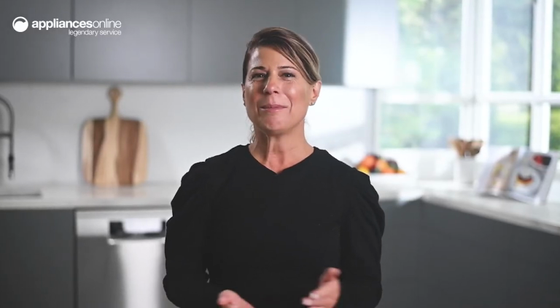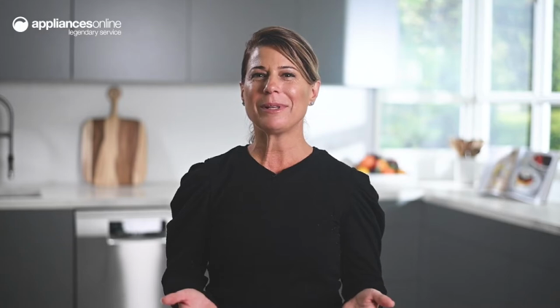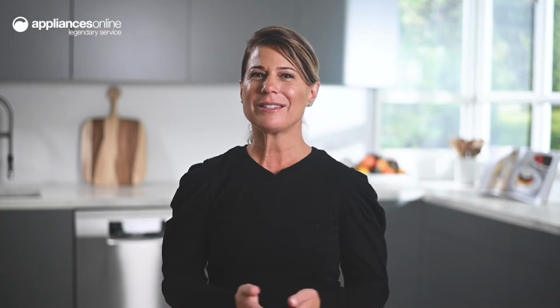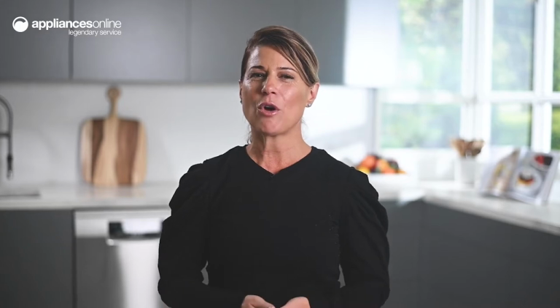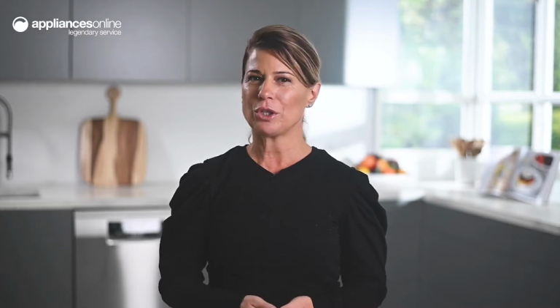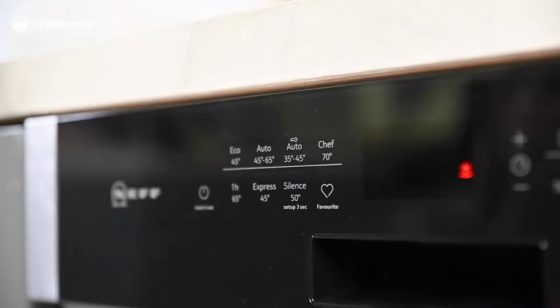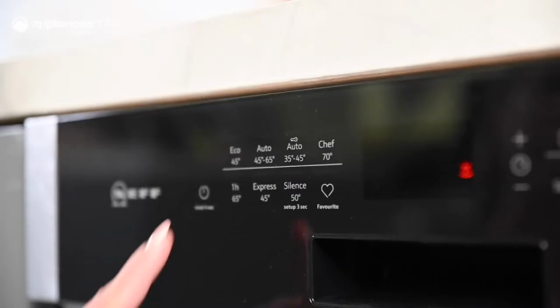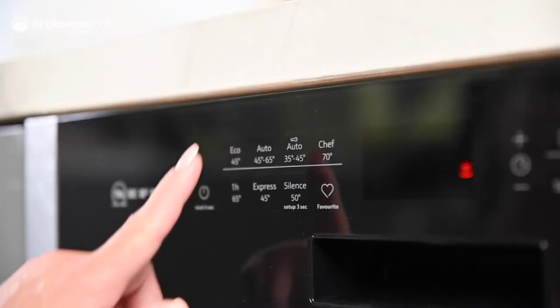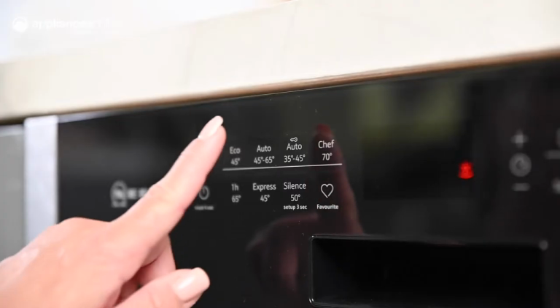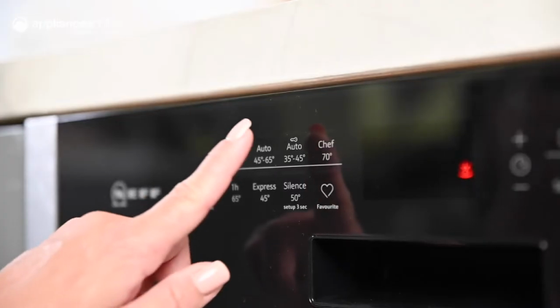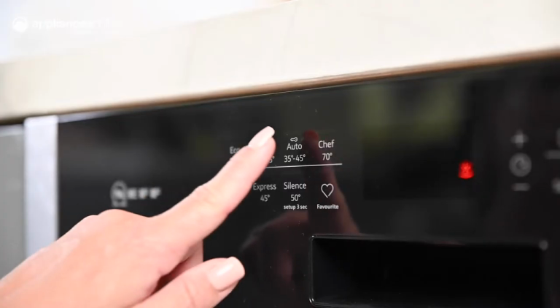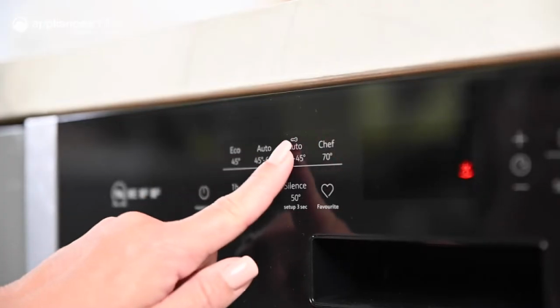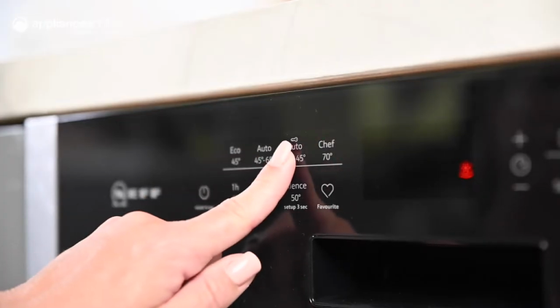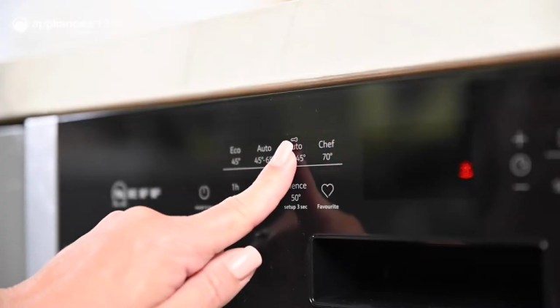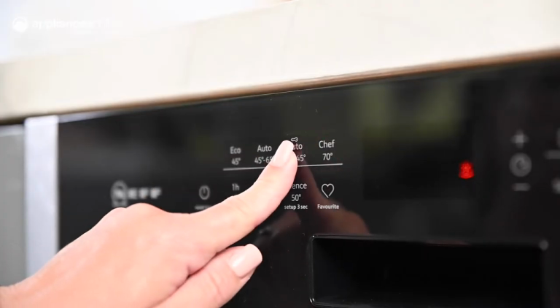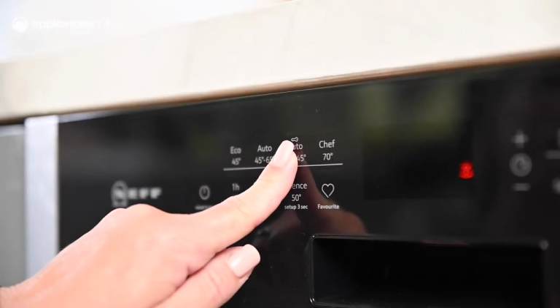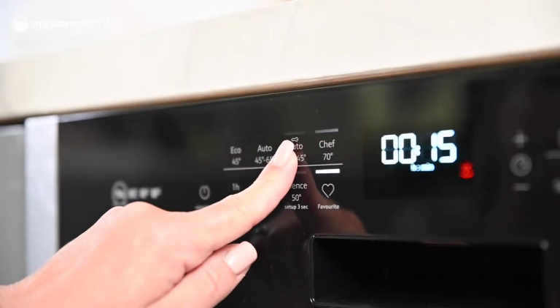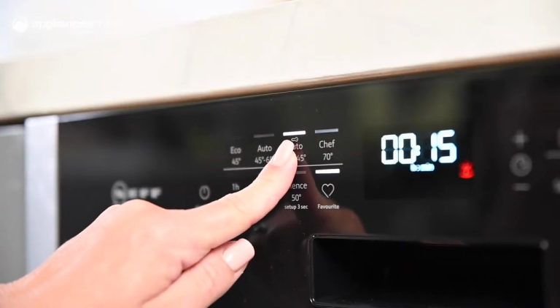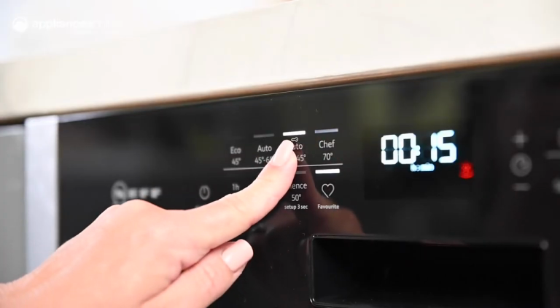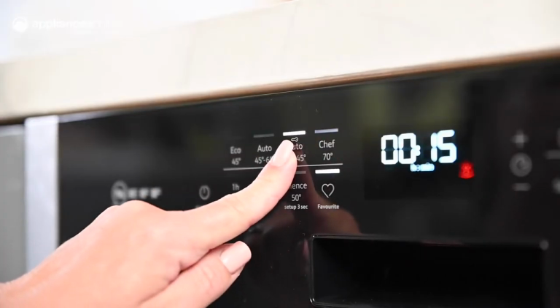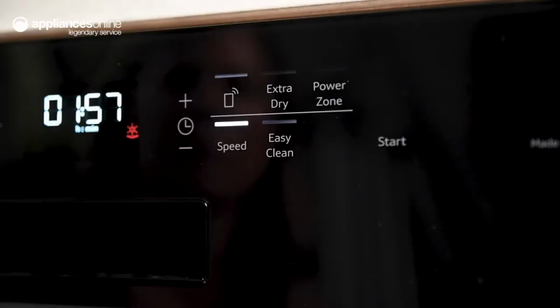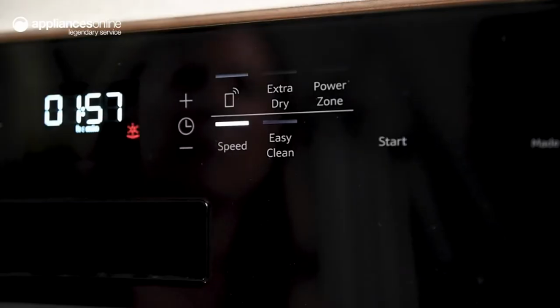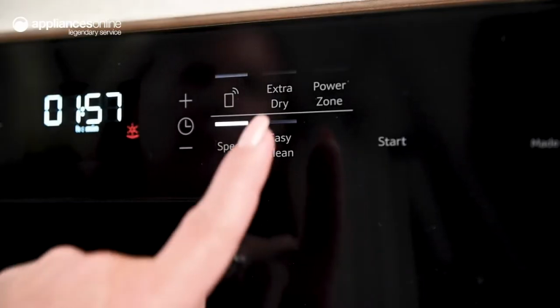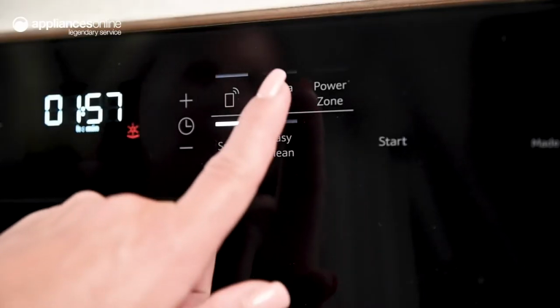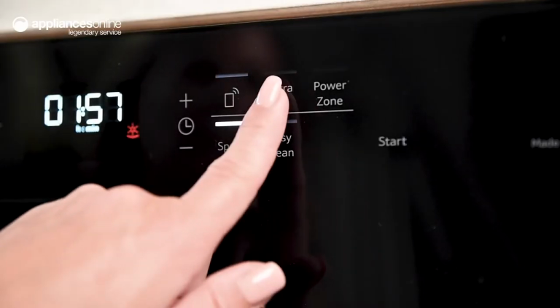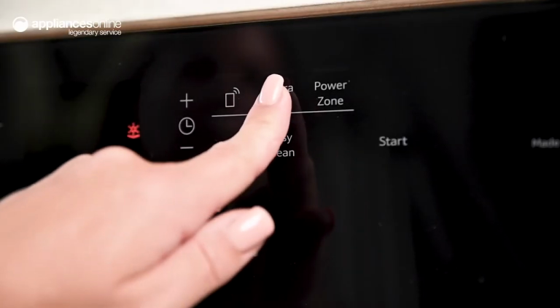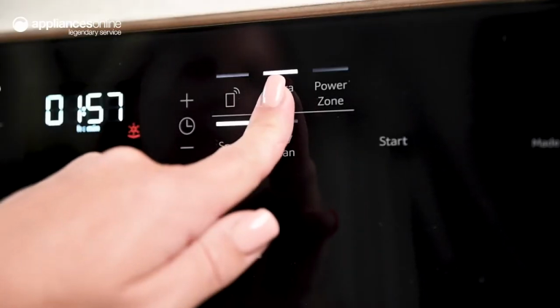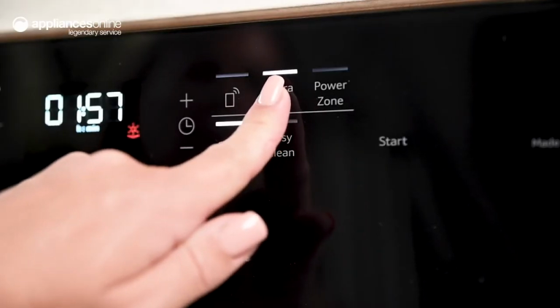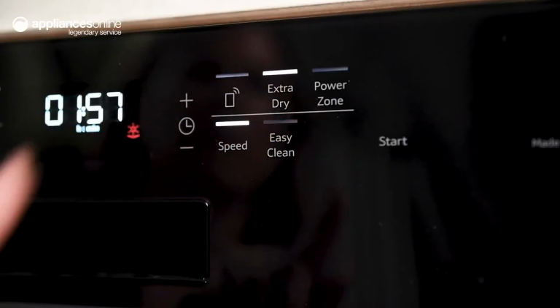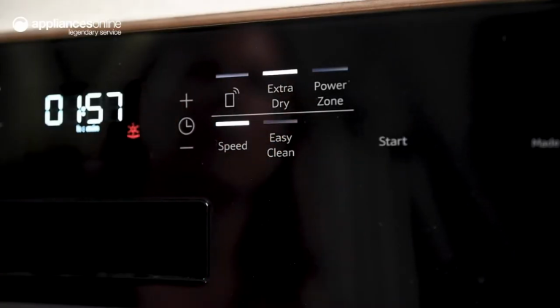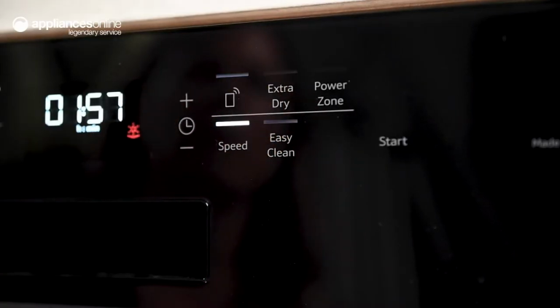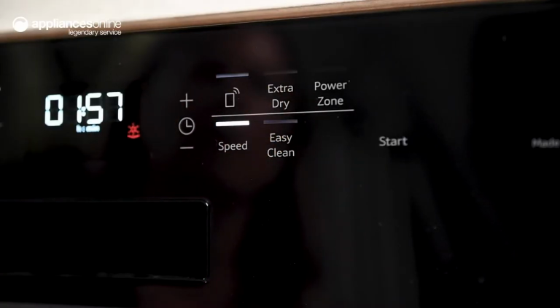The minimalist design of the control panel blends seamlessly into any space. With soft touch control buttons and an easy to read display, setting and monitoring your appliance is a breeze.